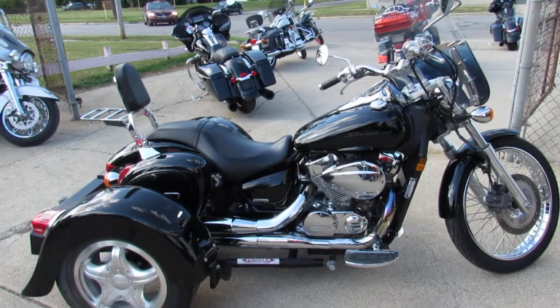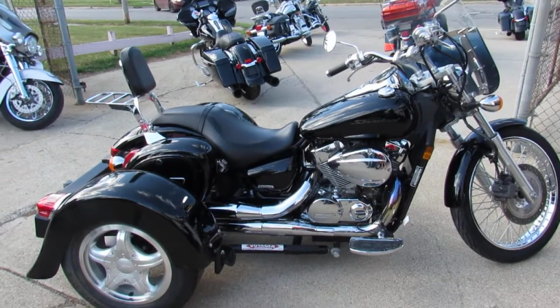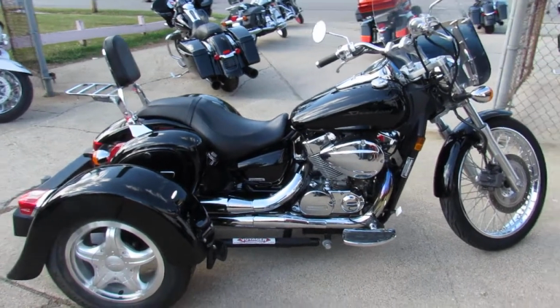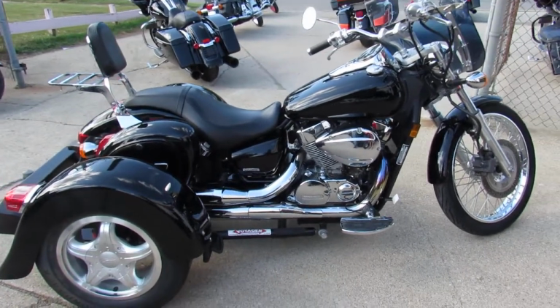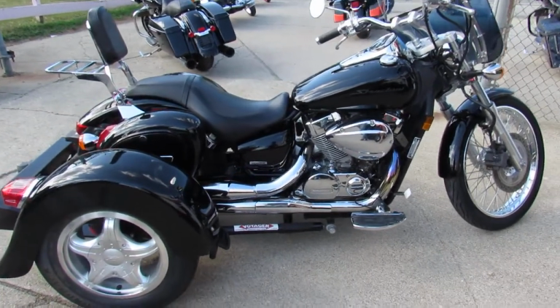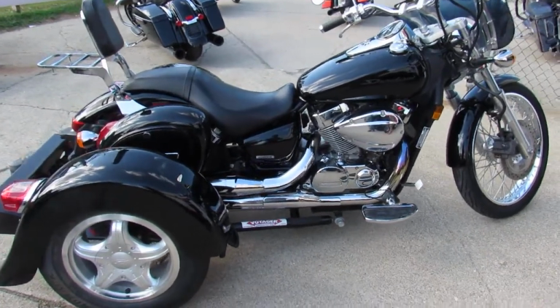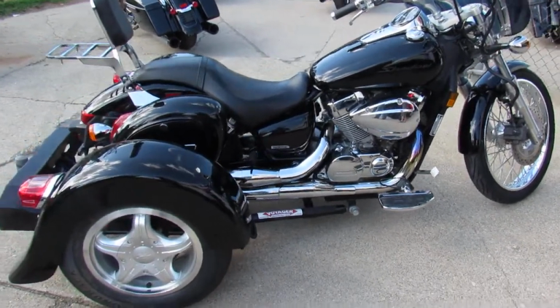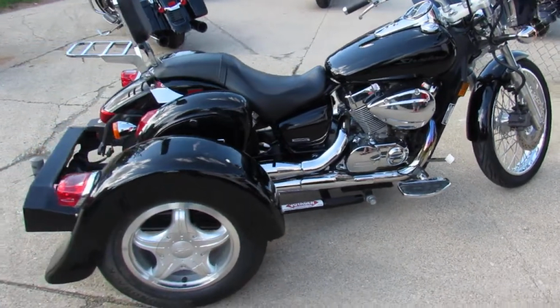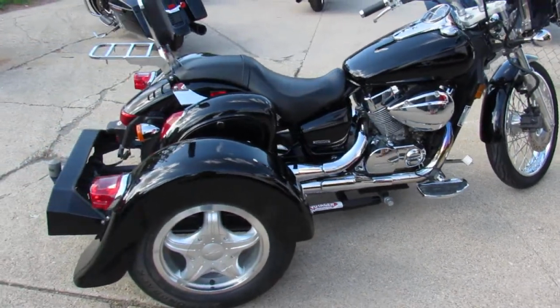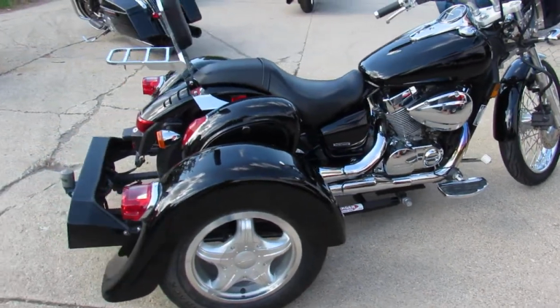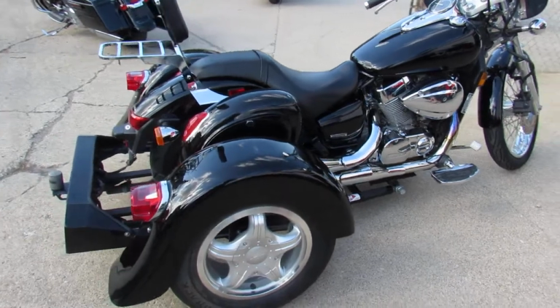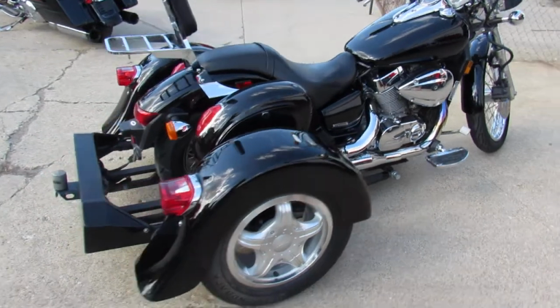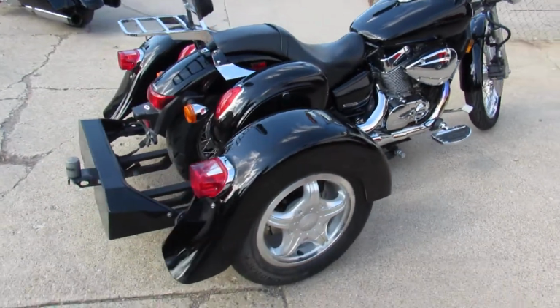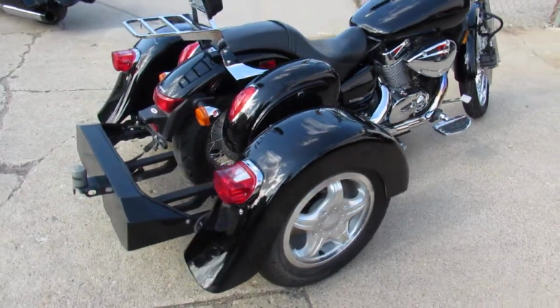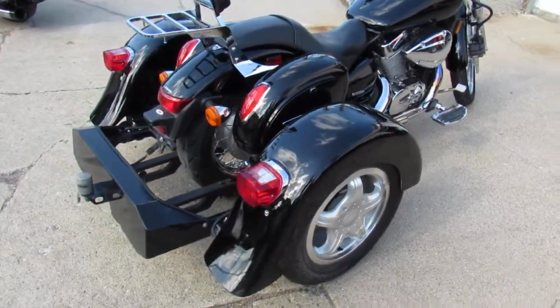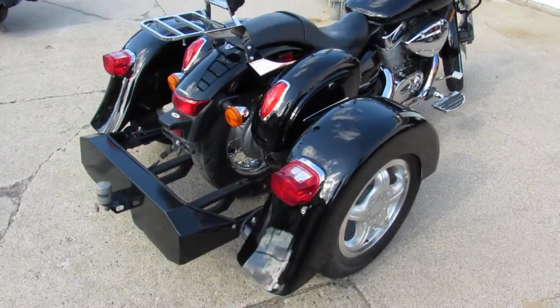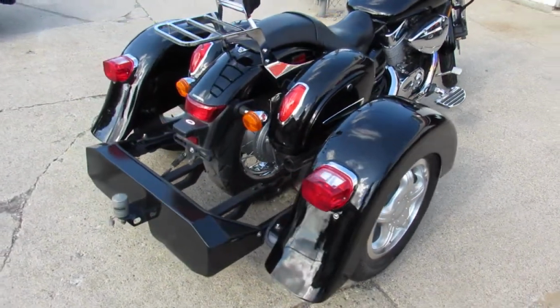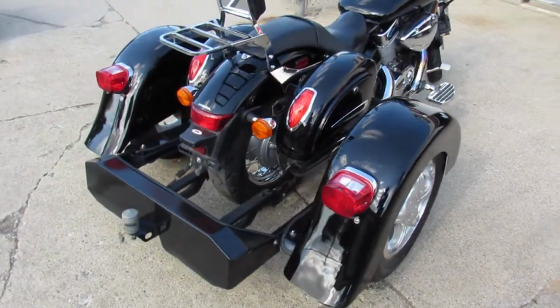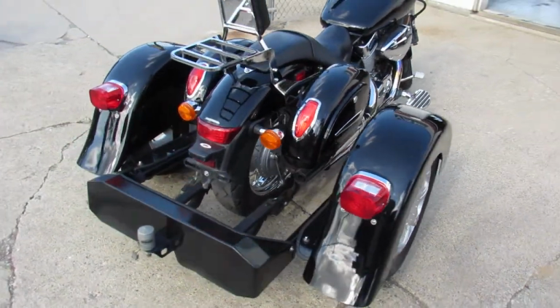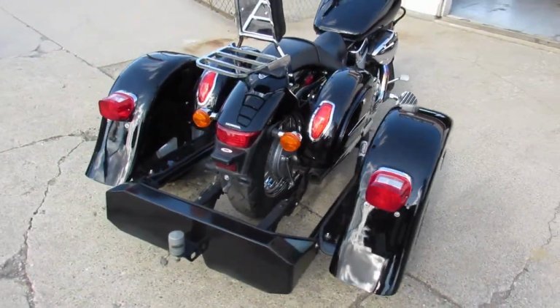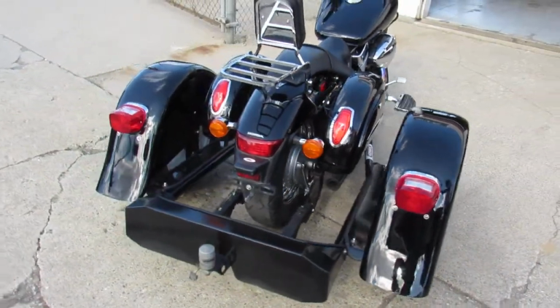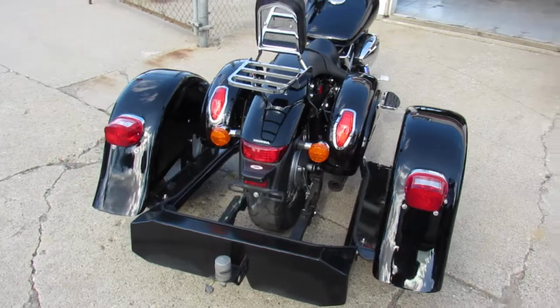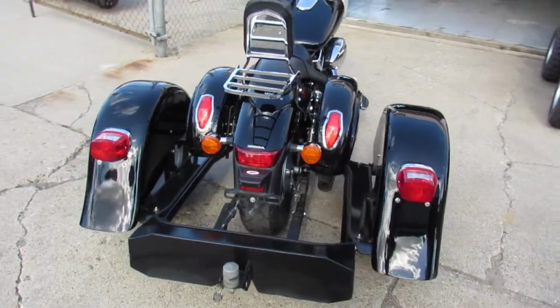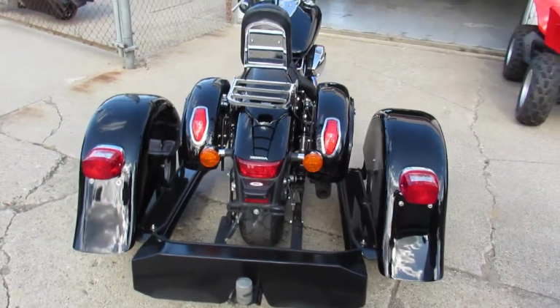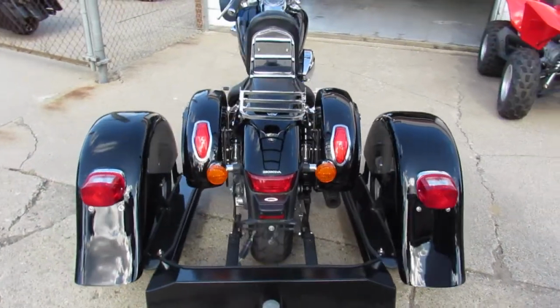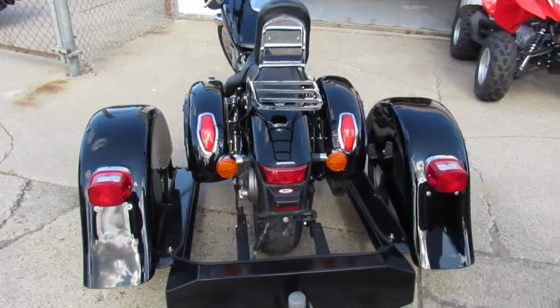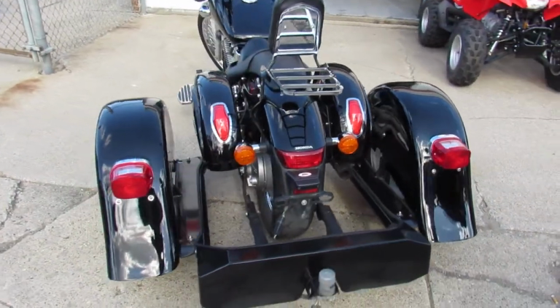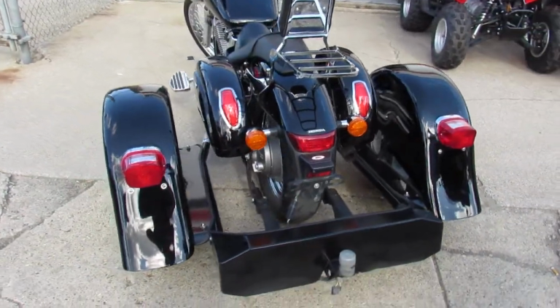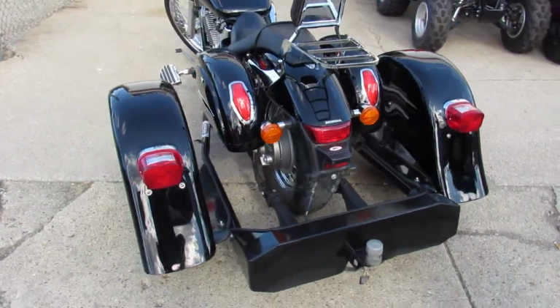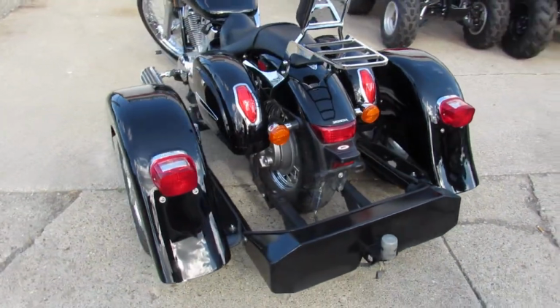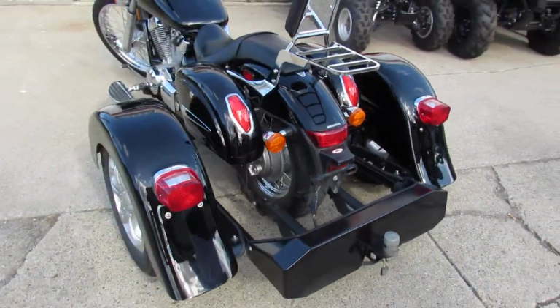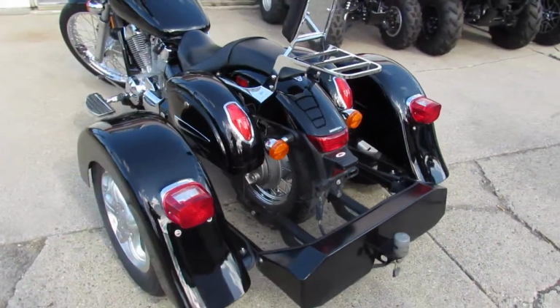Hey everybody, check out this Honda trike we got here. It's got the Voyager trike kit on it. Only 7,043 miles. Nice, clean bike — sharp 2009 Honda Shadow.